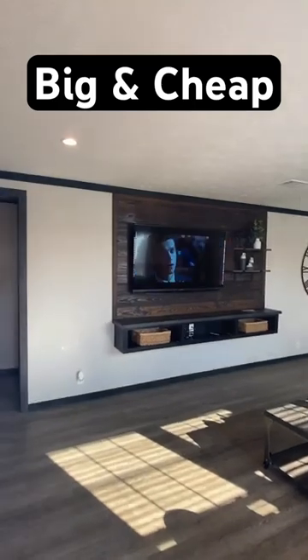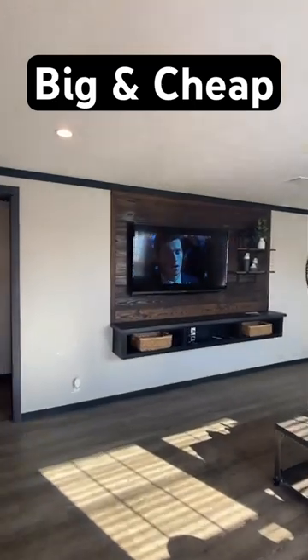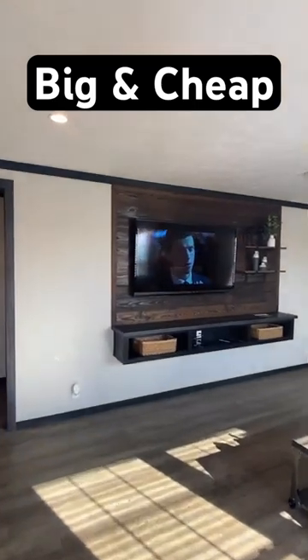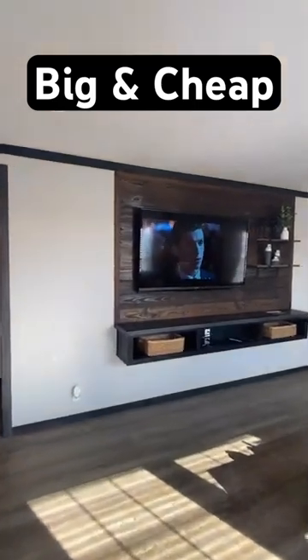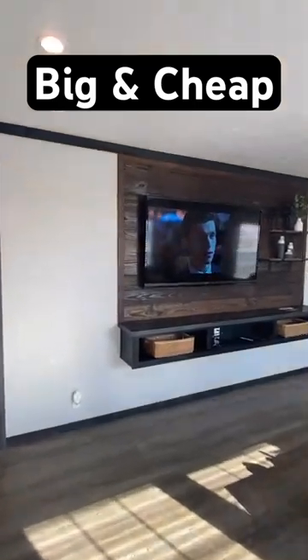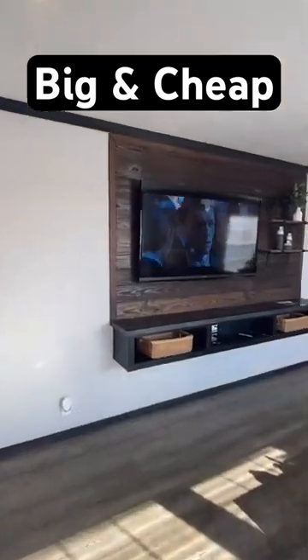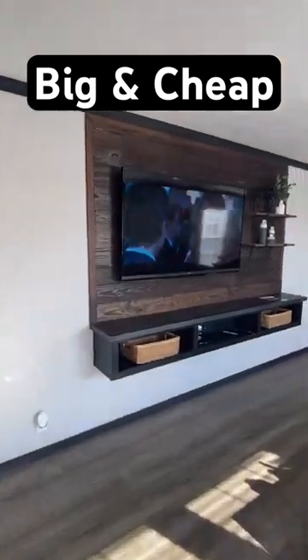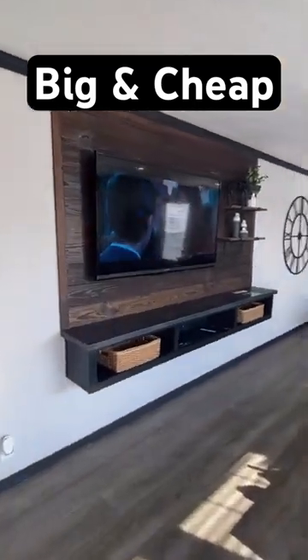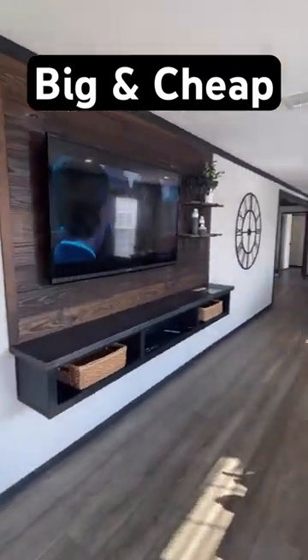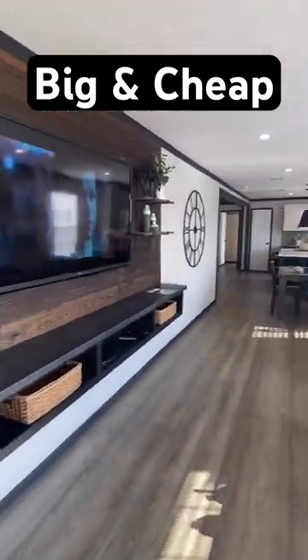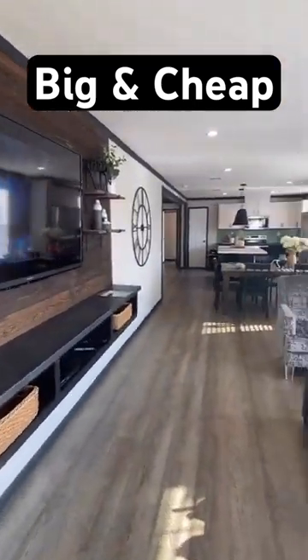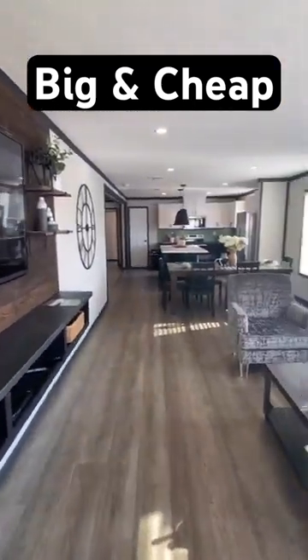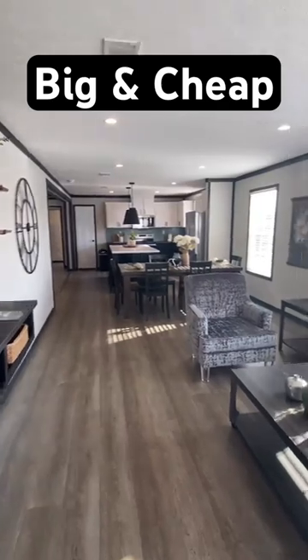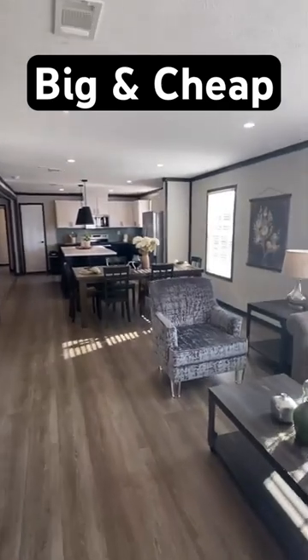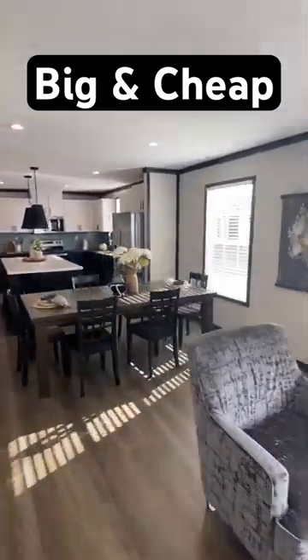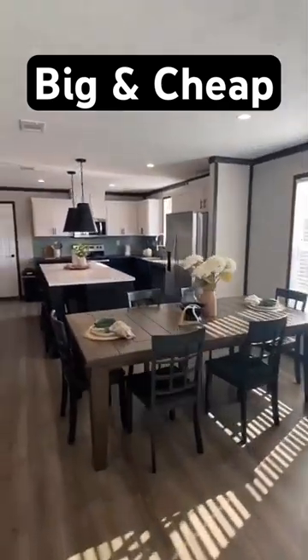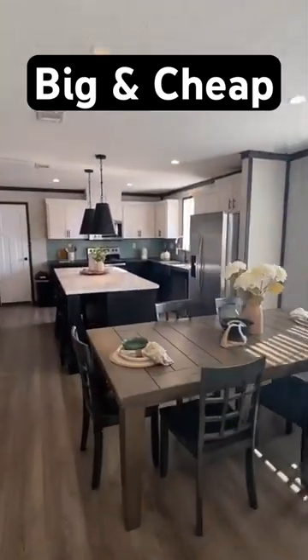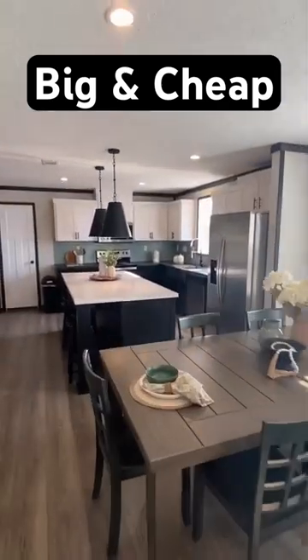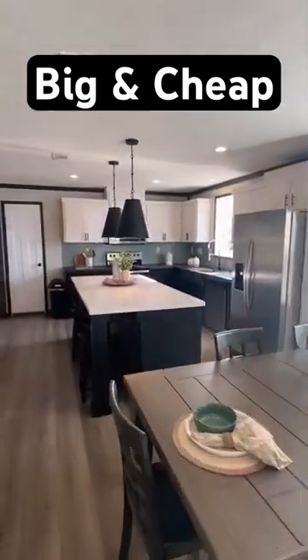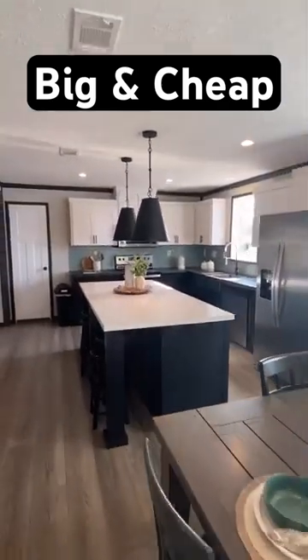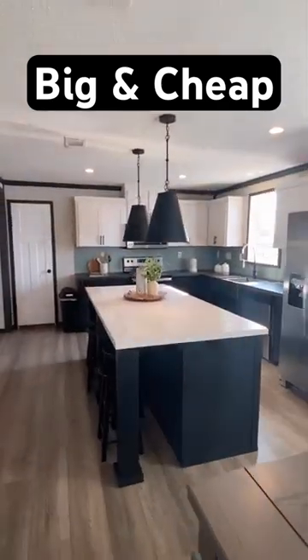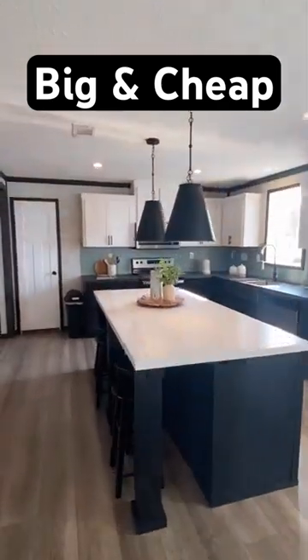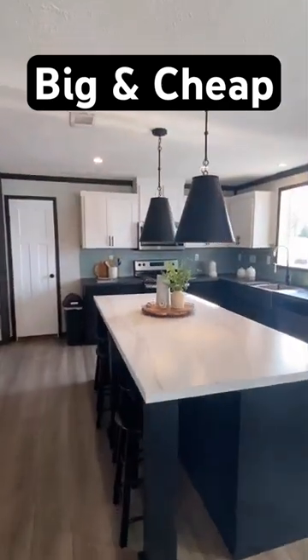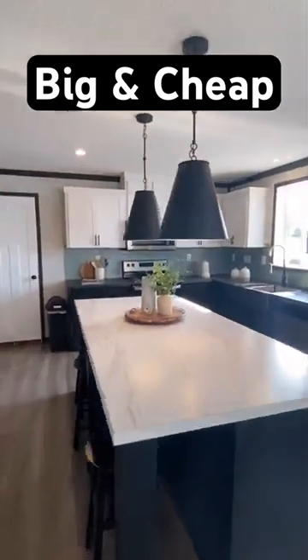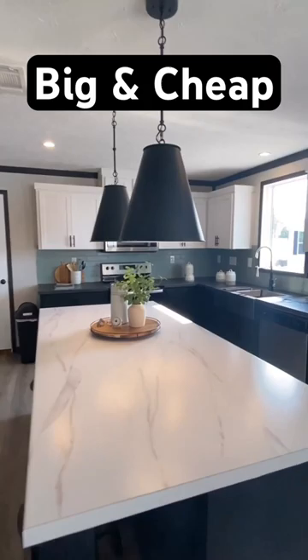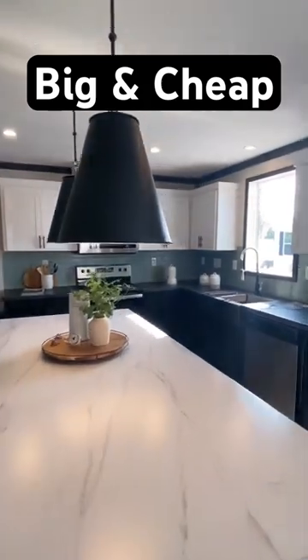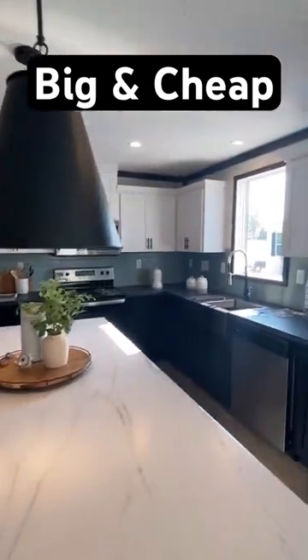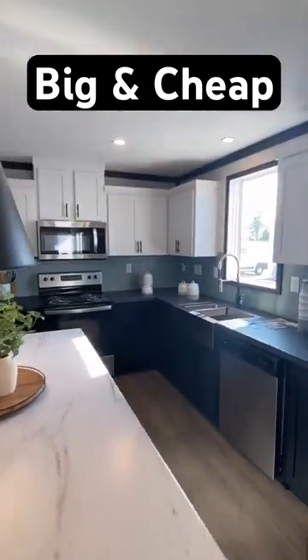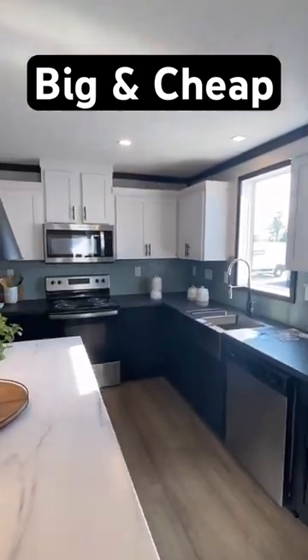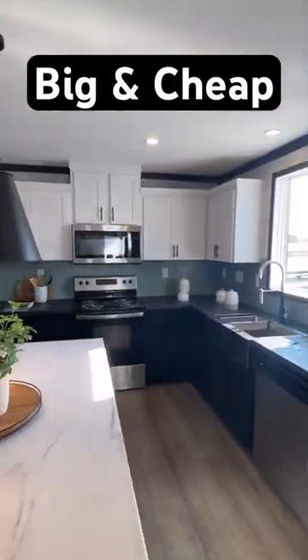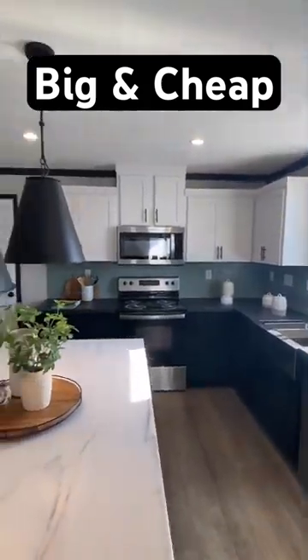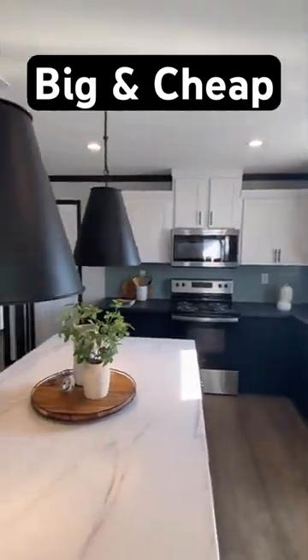Walk in right here. Your living room, dining room, kitchen straight in this line. Look at that. Such a beautiful view. I love how that dining room breaks up your kitchen and living room.